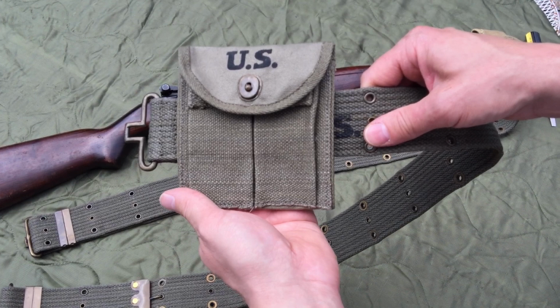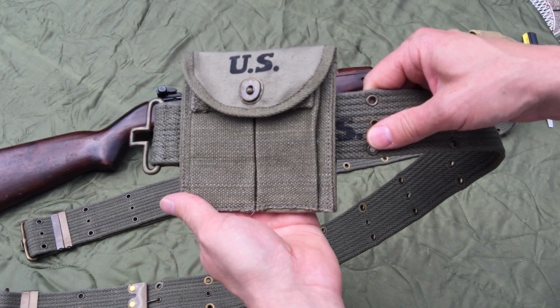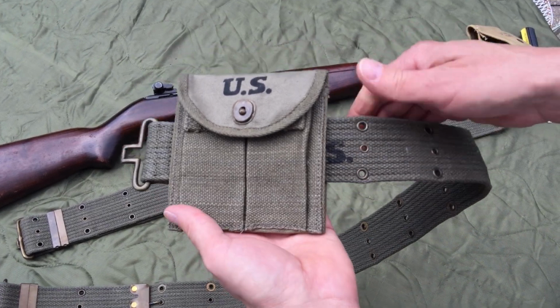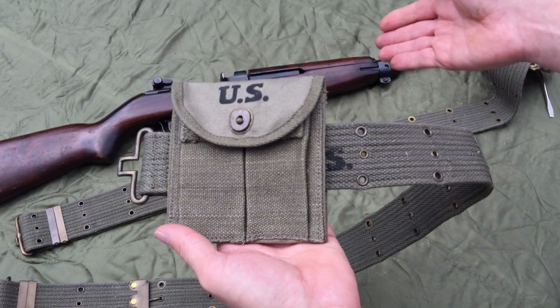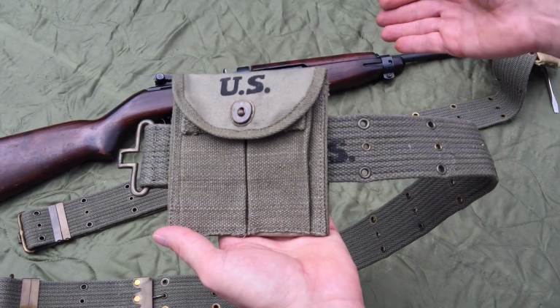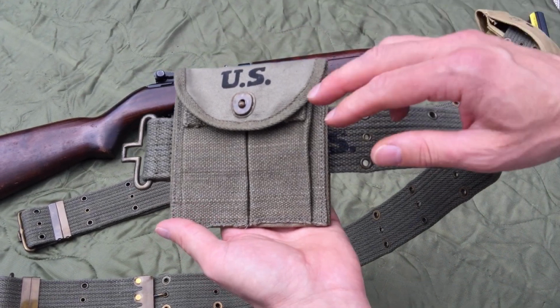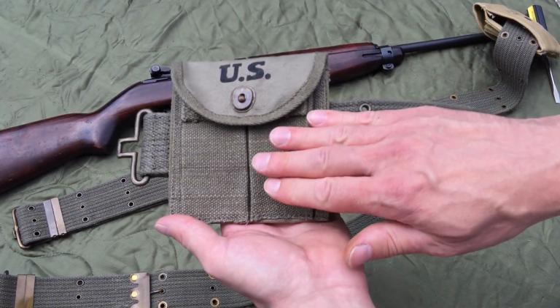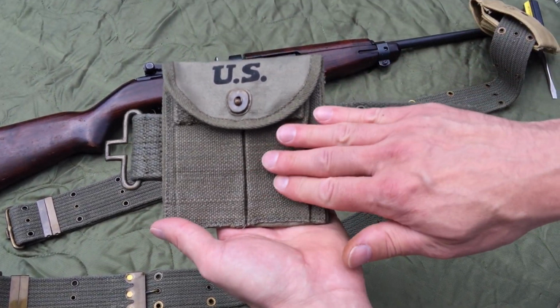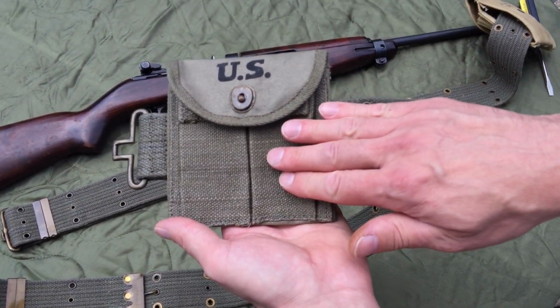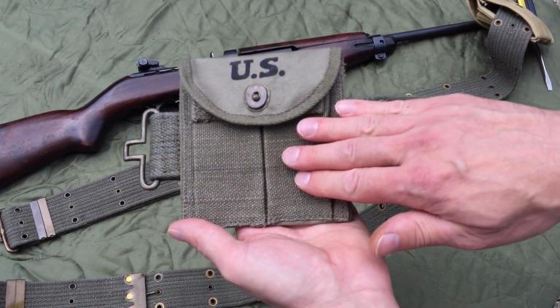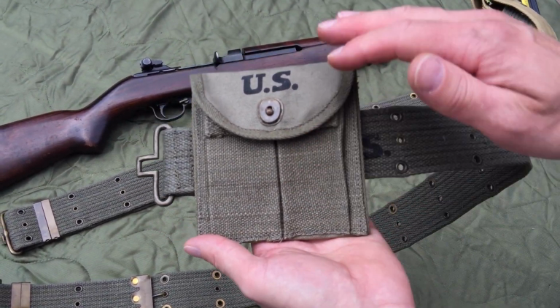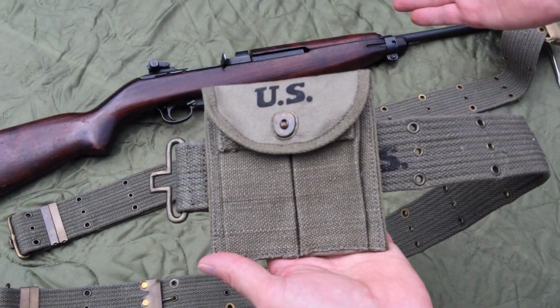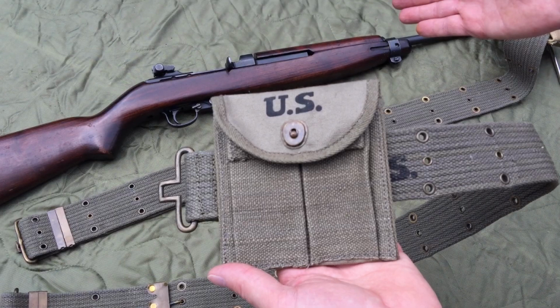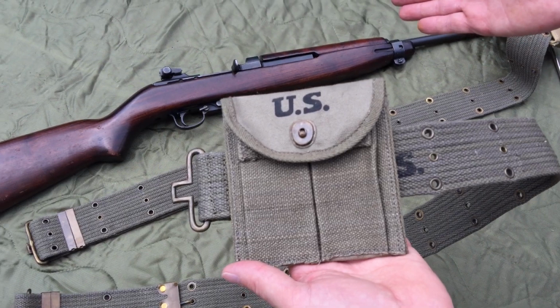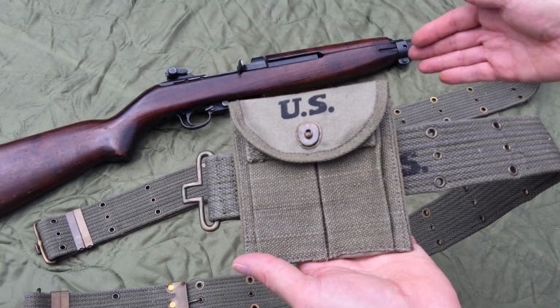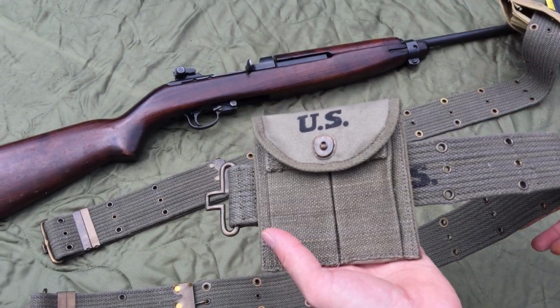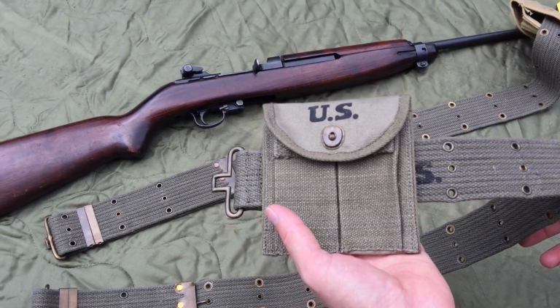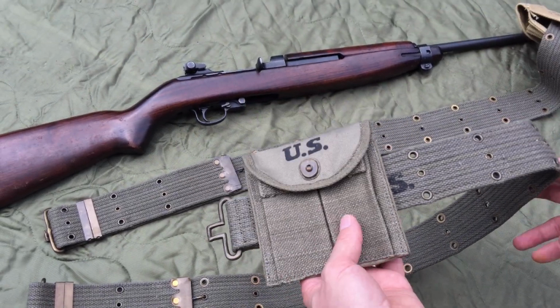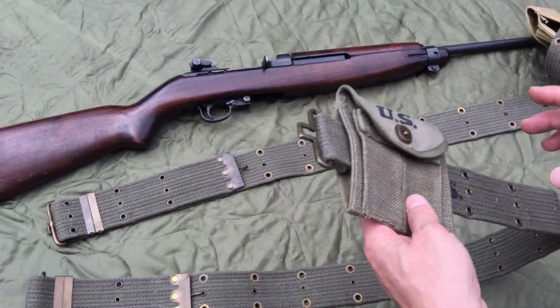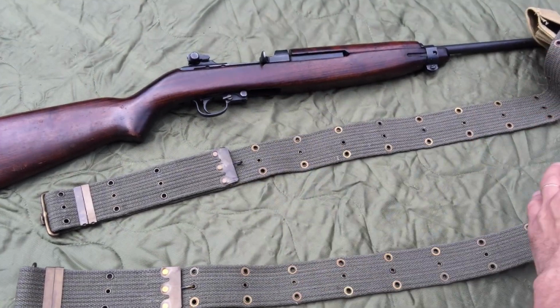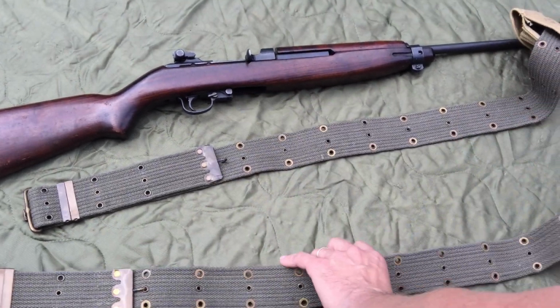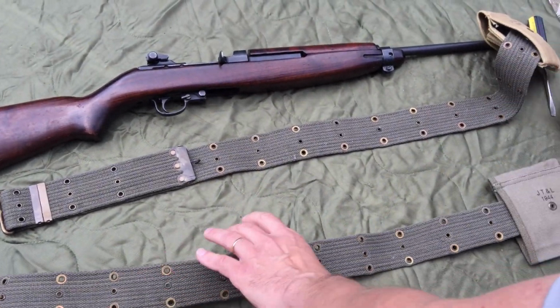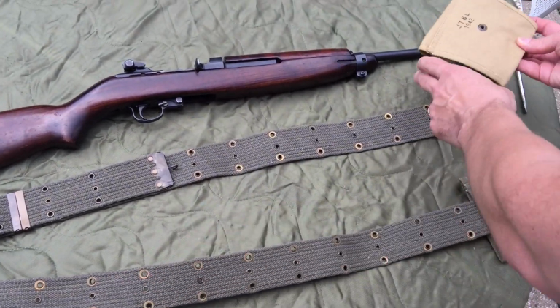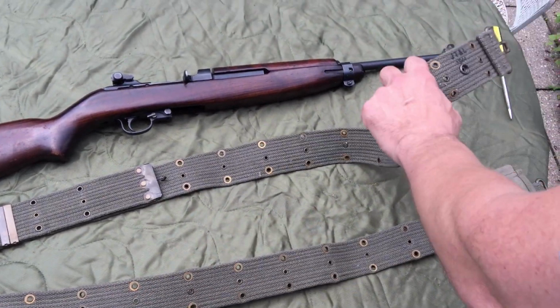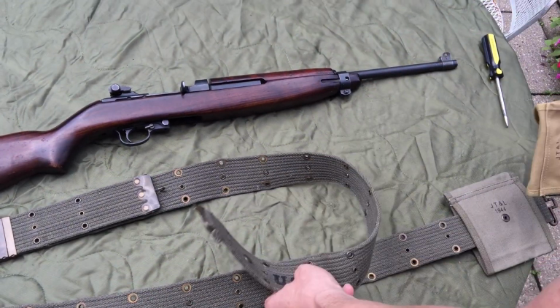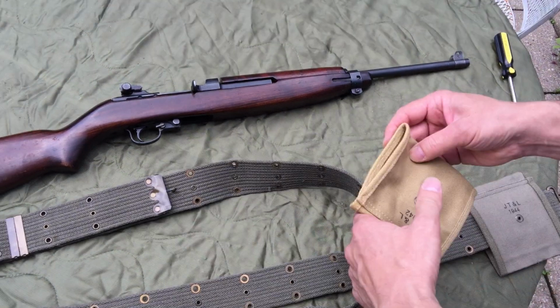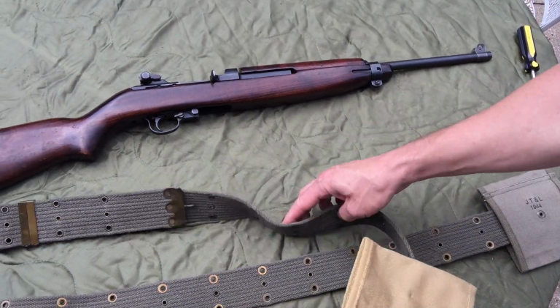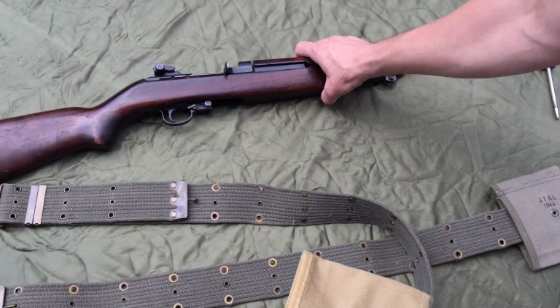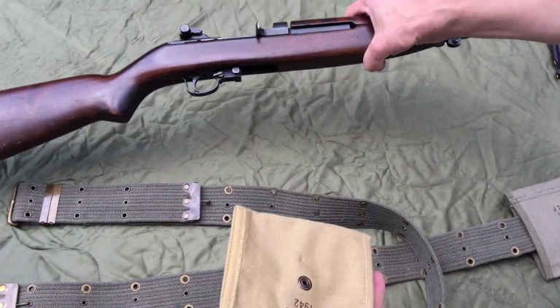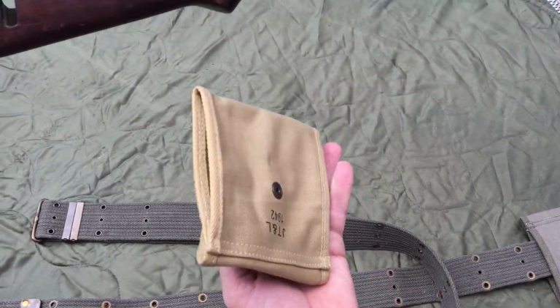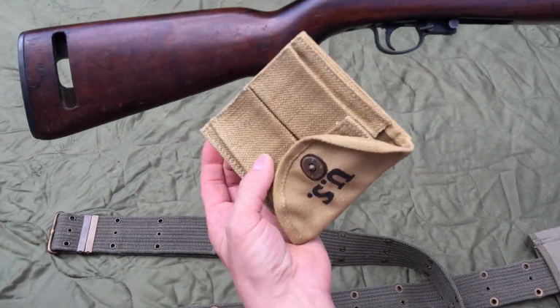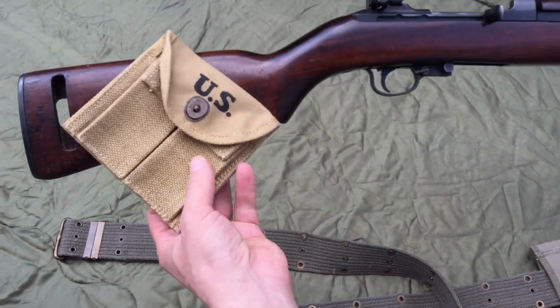When you're down in the prone position shooting the M1 Carbine, it's not too handy to have it down underneath your stomach while the rifle's out in front of you. What a smart GI figured out how to do is put it on the buttstock of the rifle.